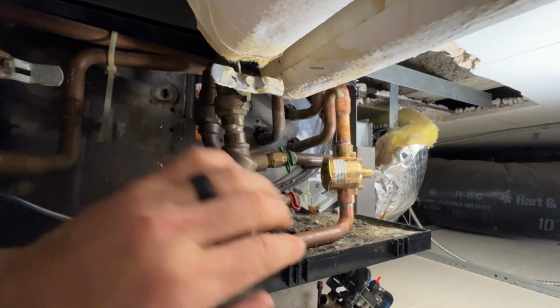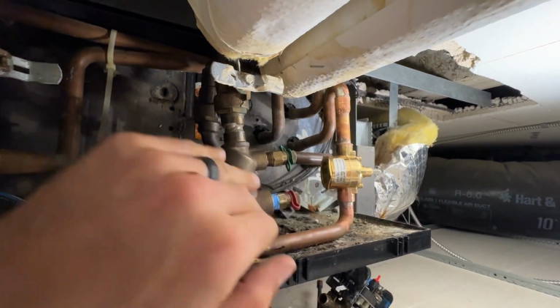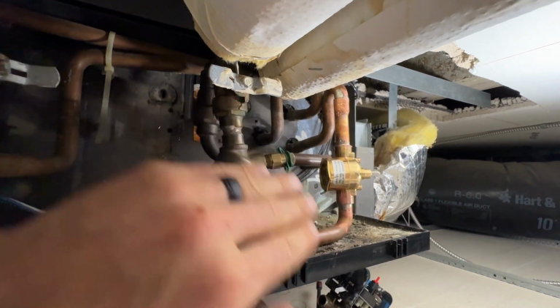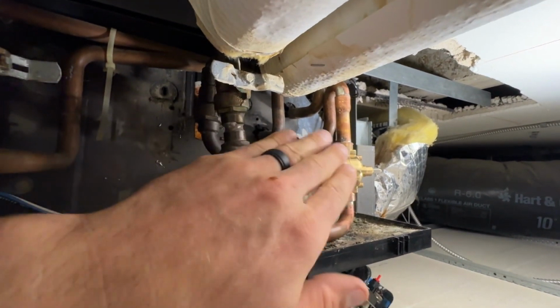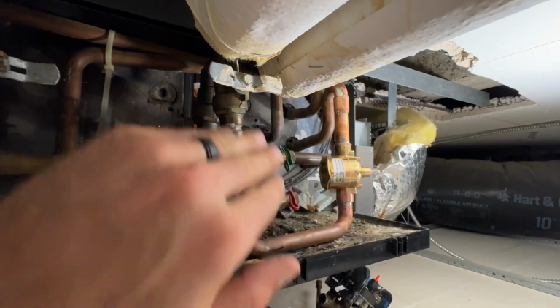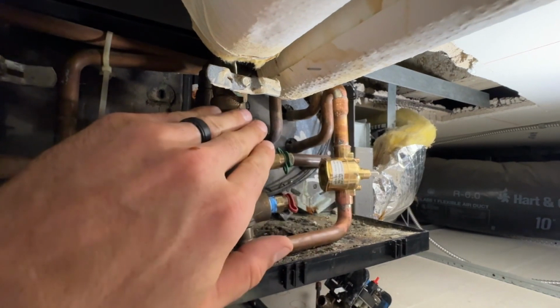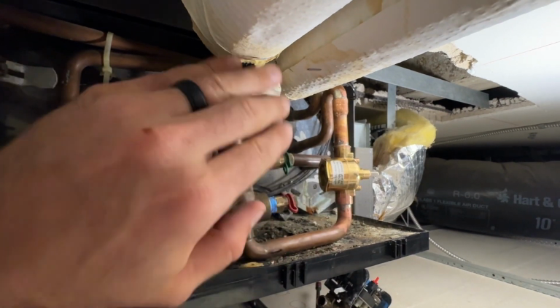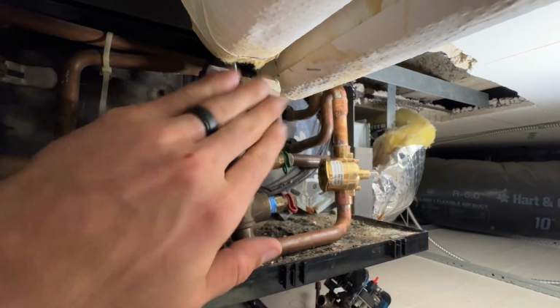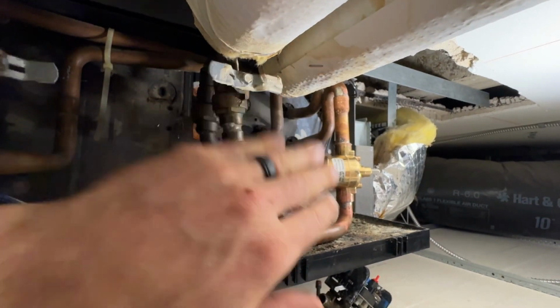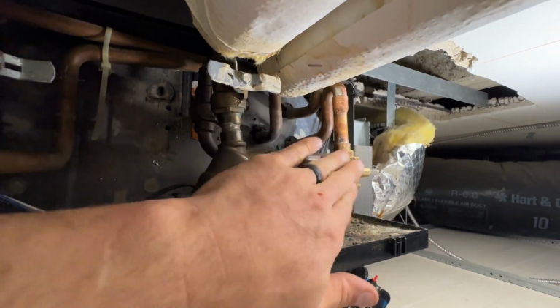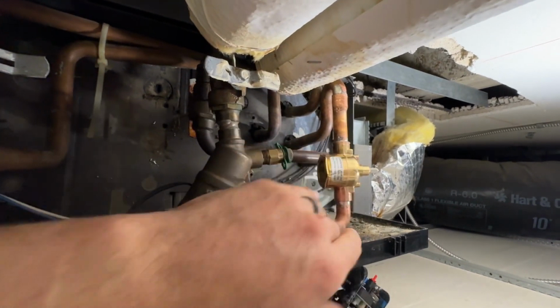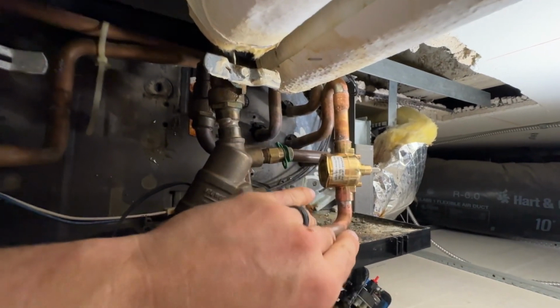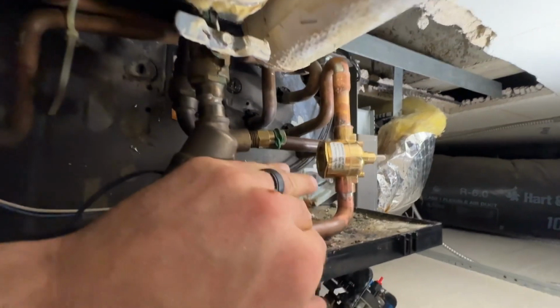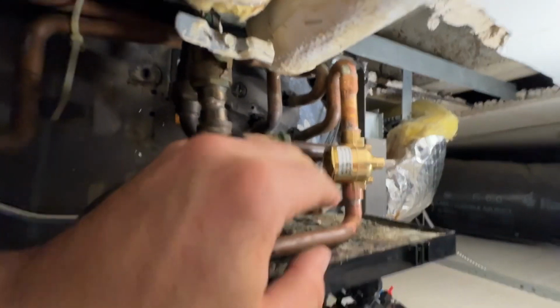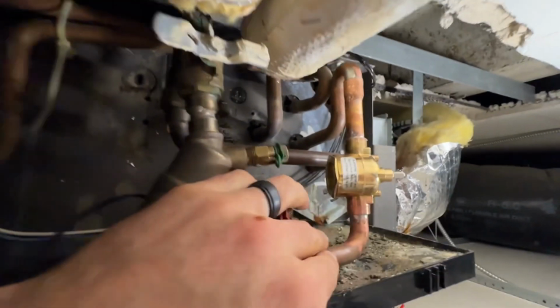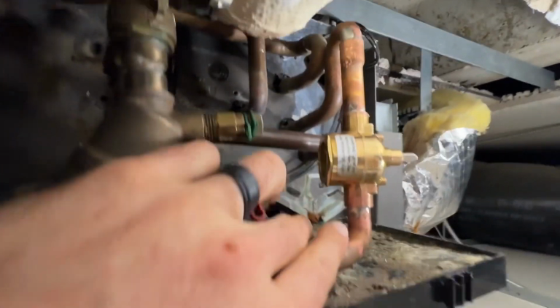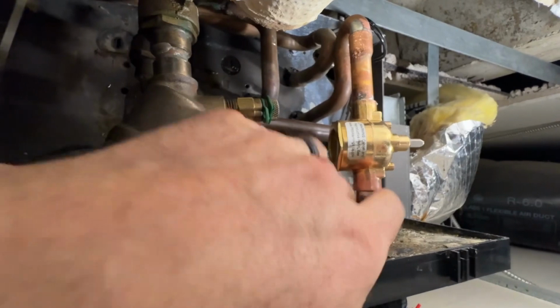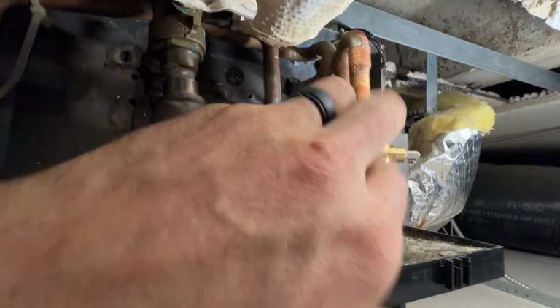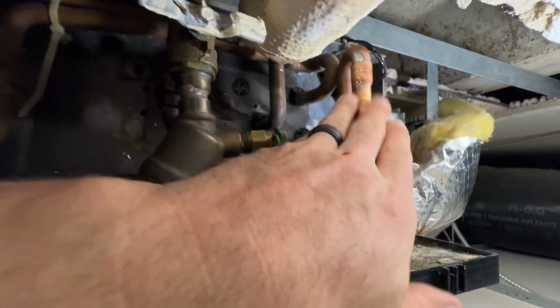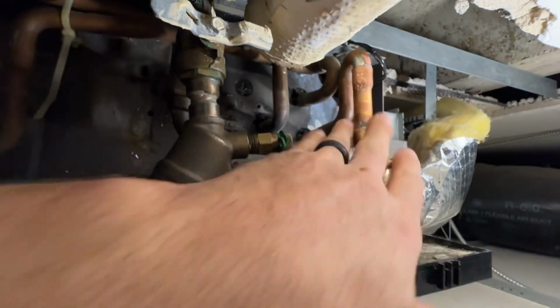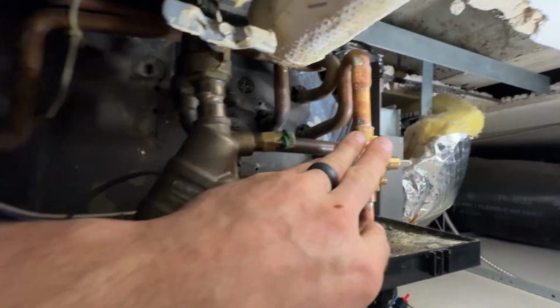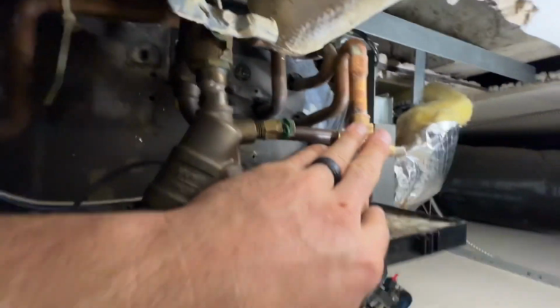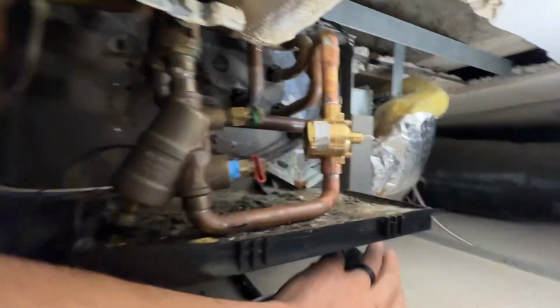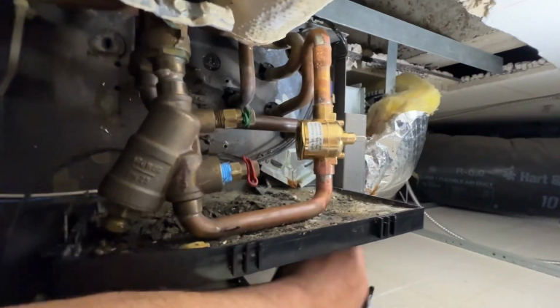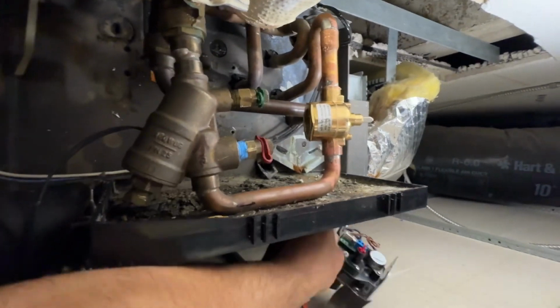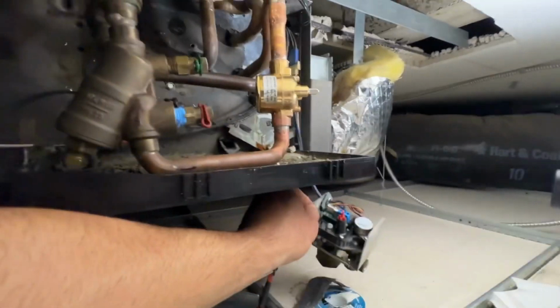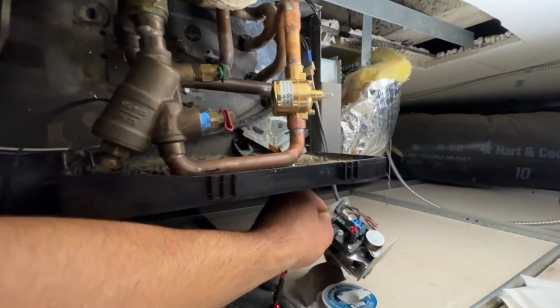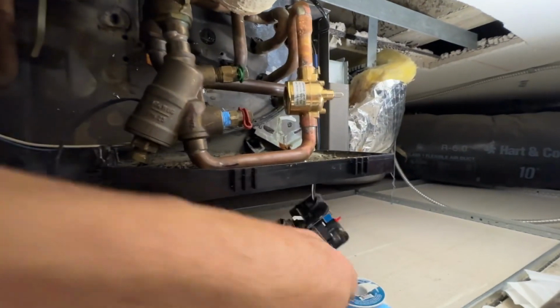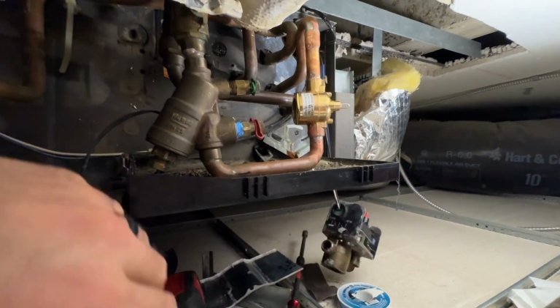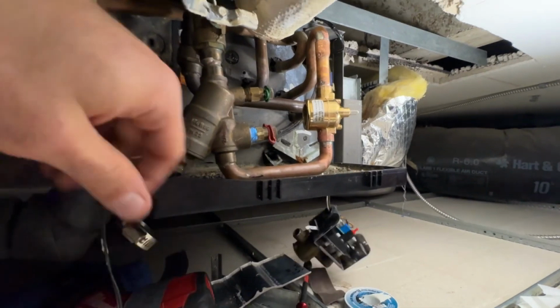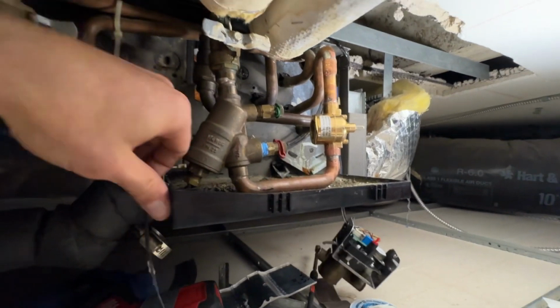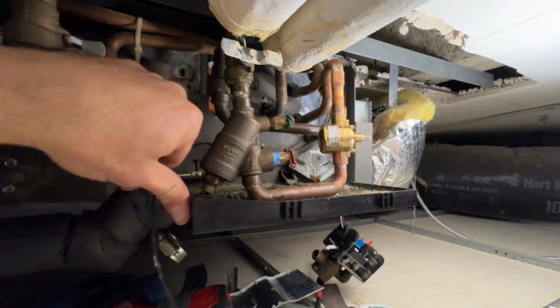I went ahead and flushed water through, but I'm not letting it flow because right now this is open. Got no leaks. Now I need to wire up the new actuator and get that on there.